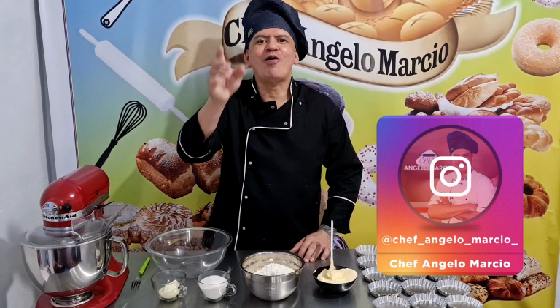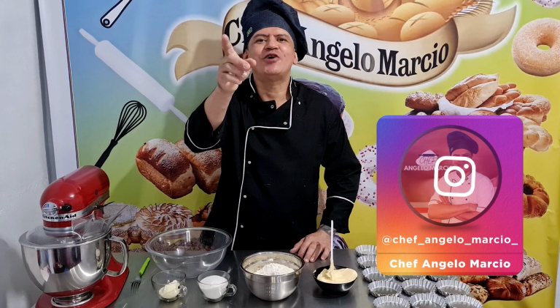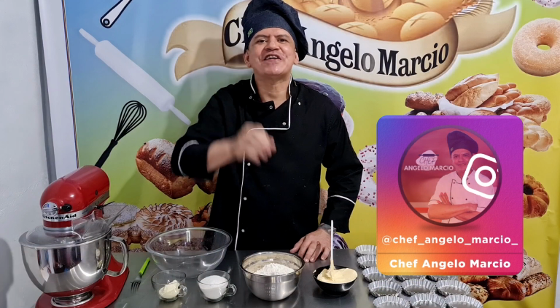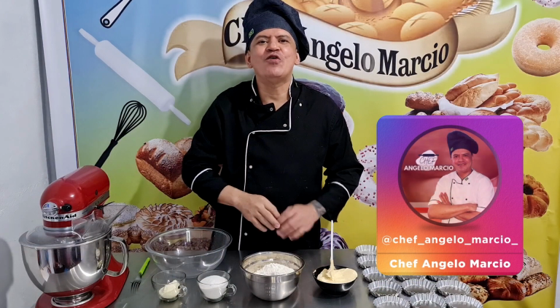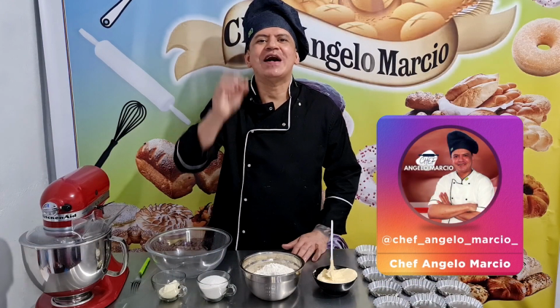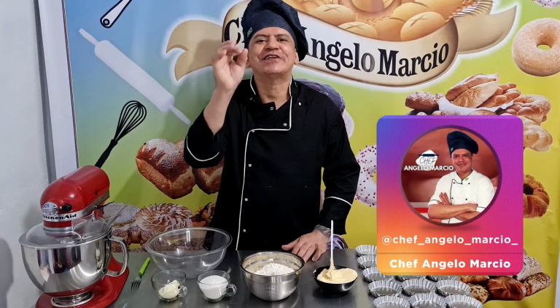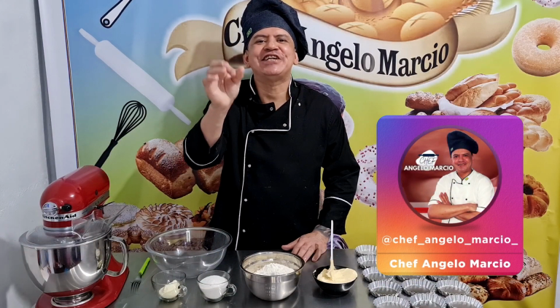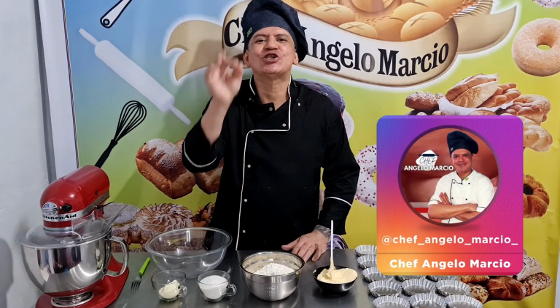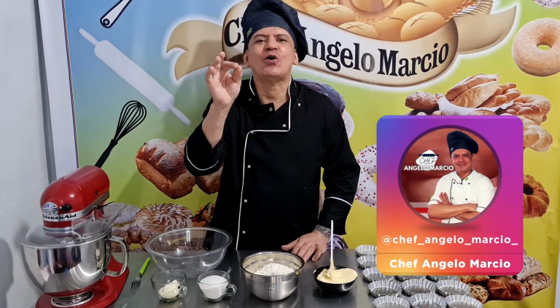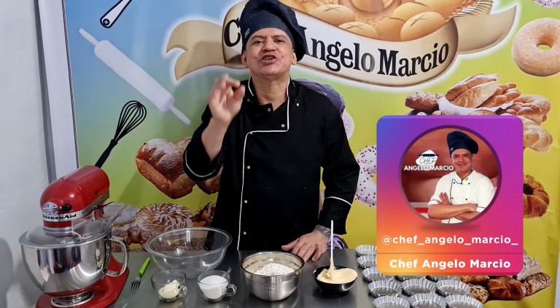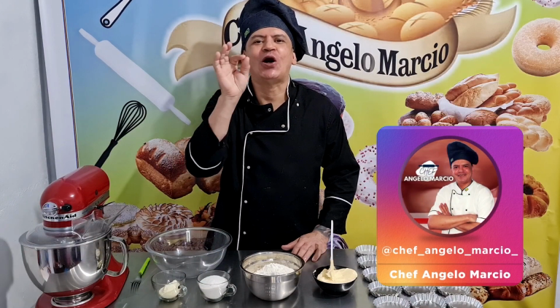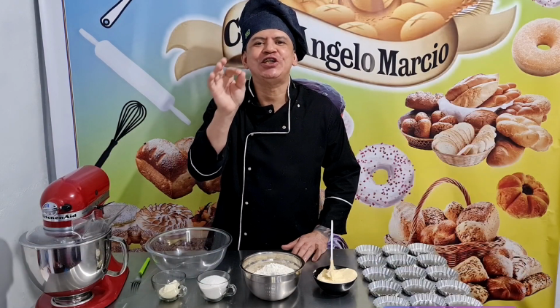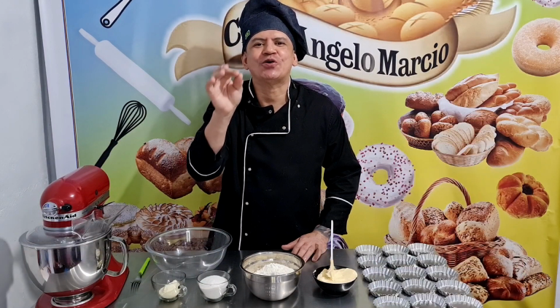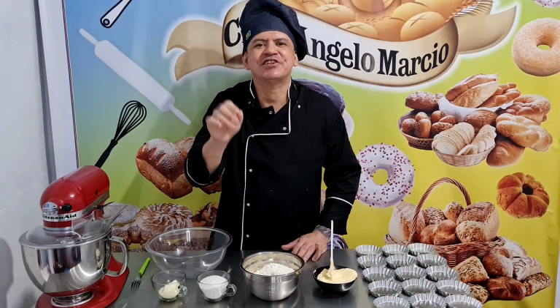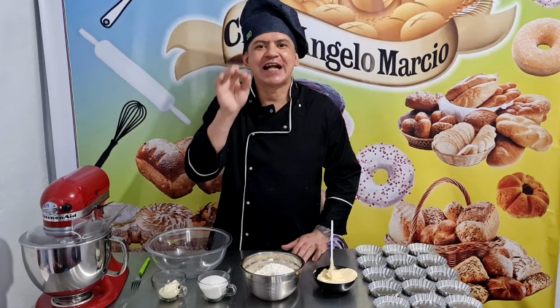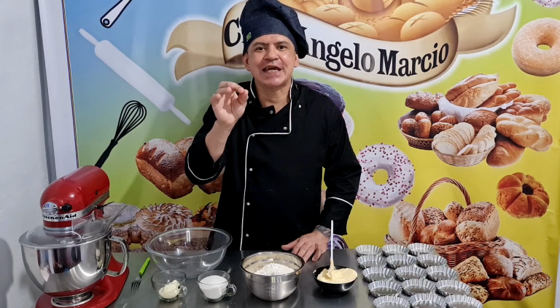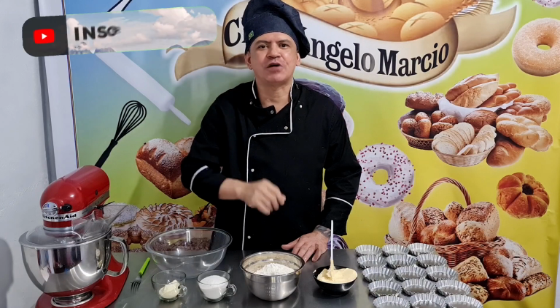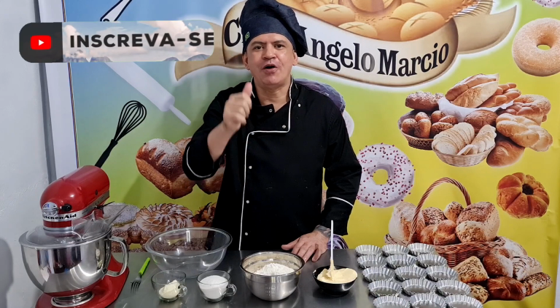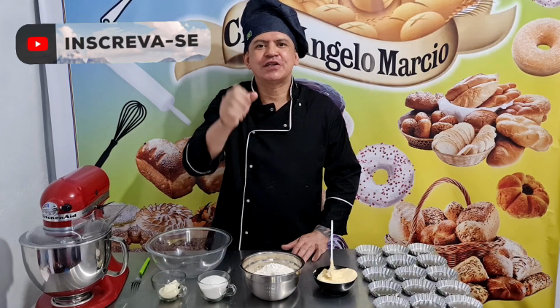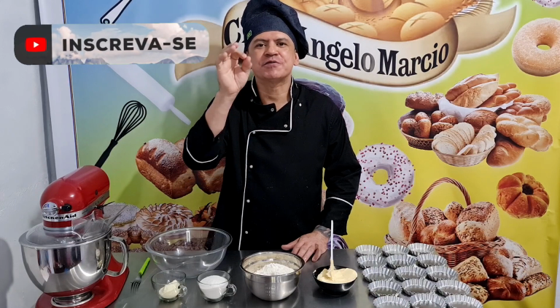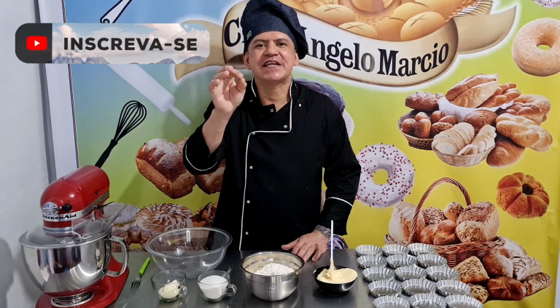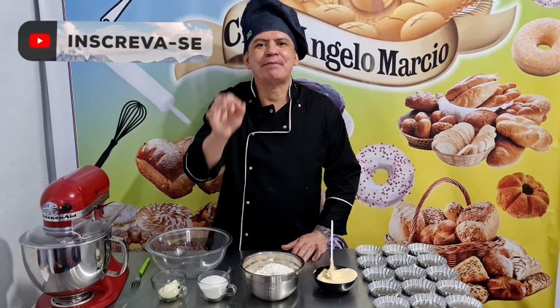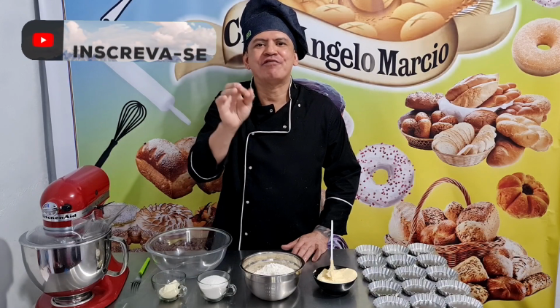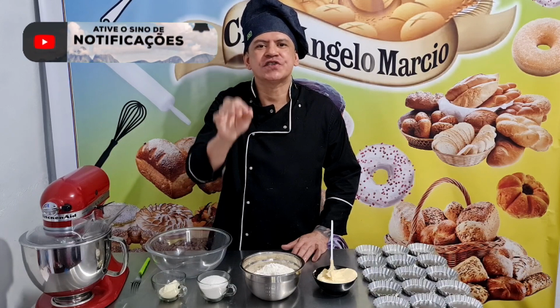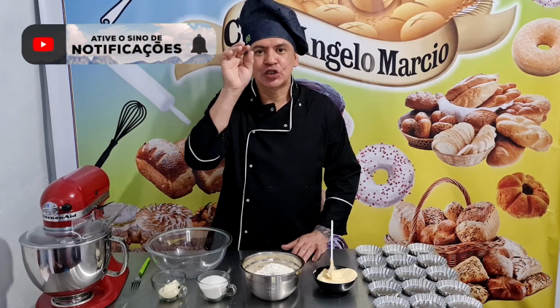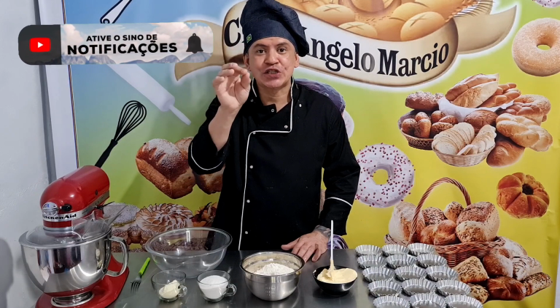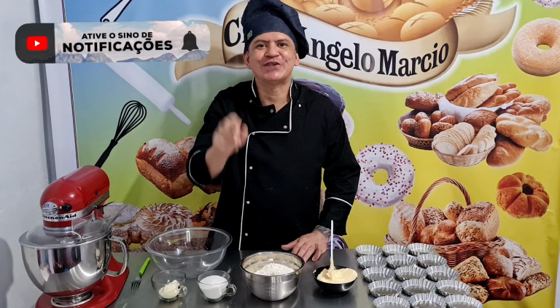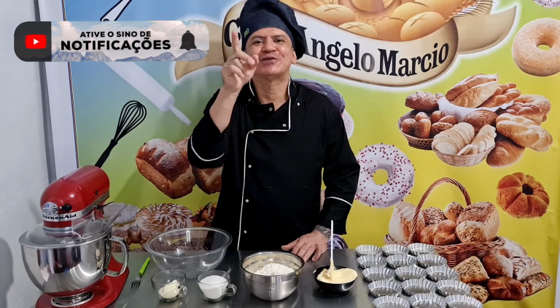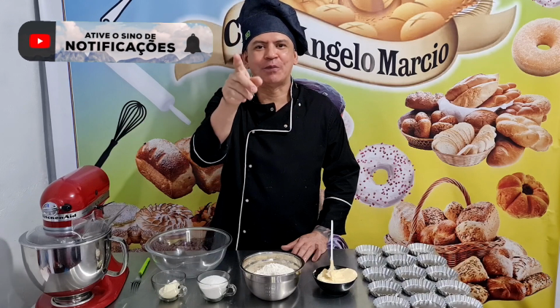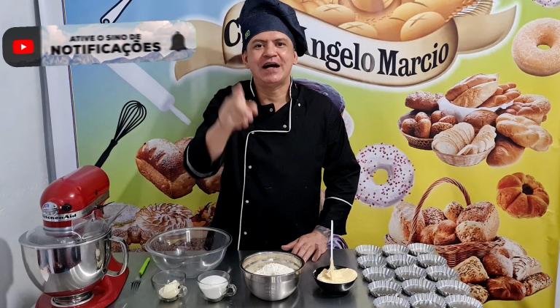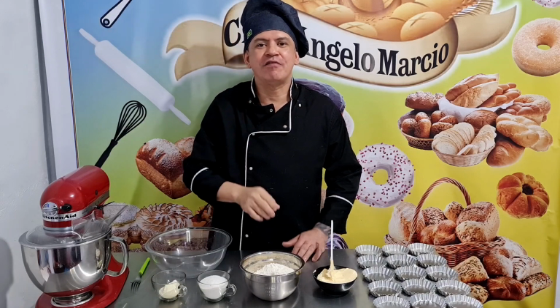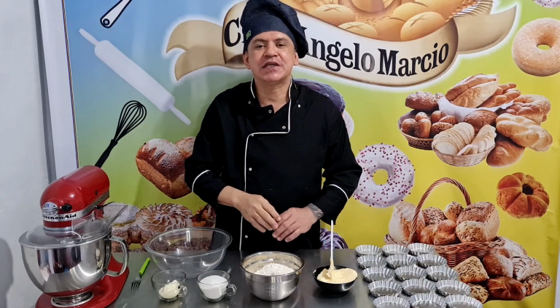Pessoal, hoje nós vamos fazer uma tortelete de chocolate. Tortinha de chocolate caseira, pessoal, tá bom? Então vamos para essa receita maravilhosa, sensacional, top.